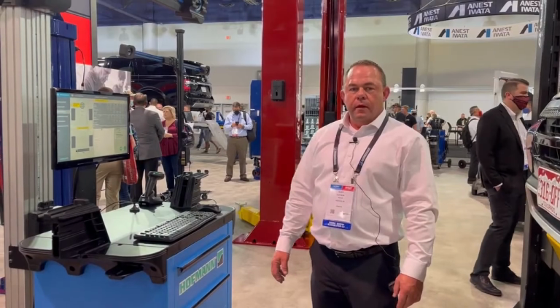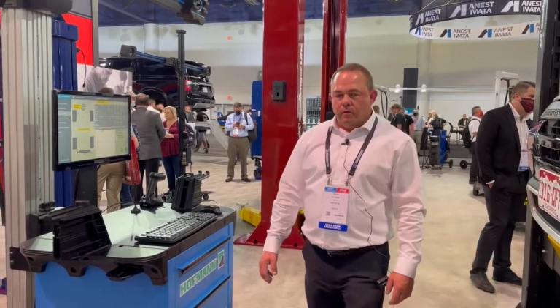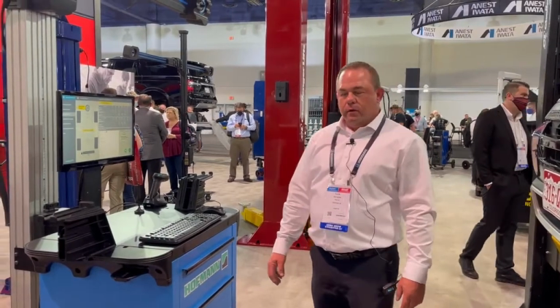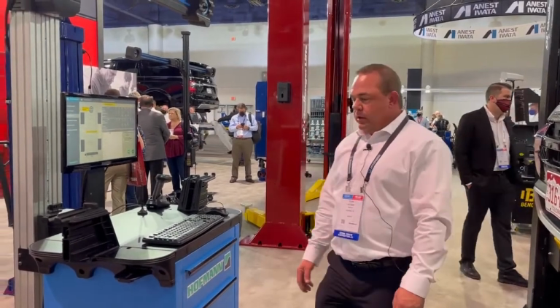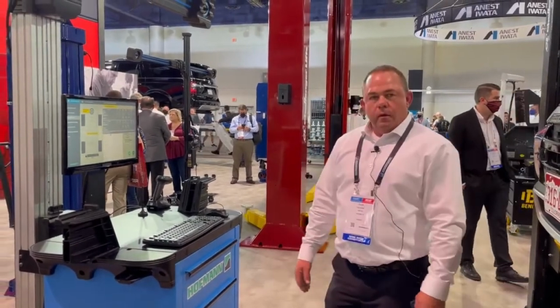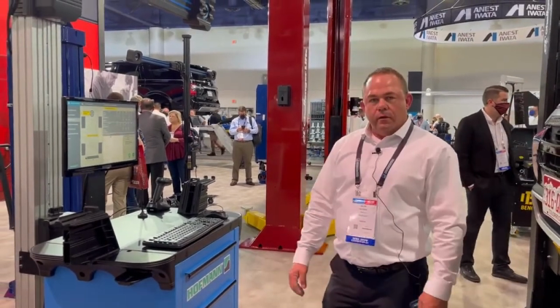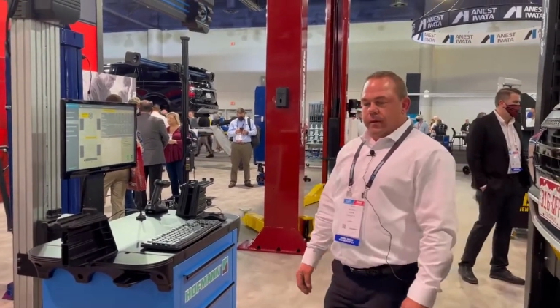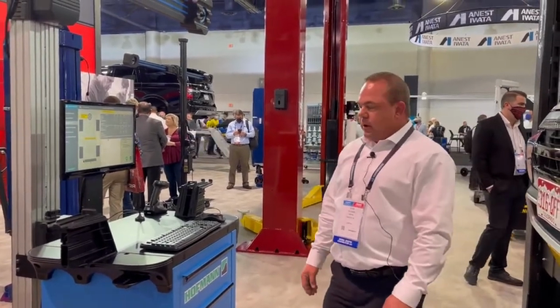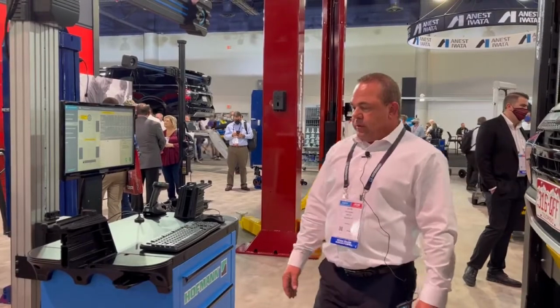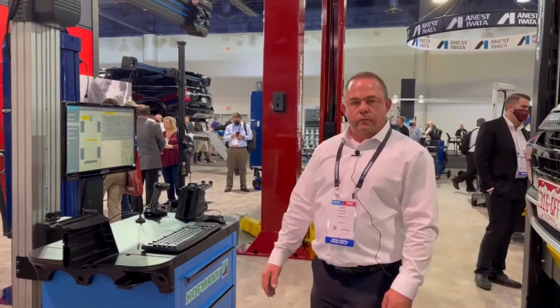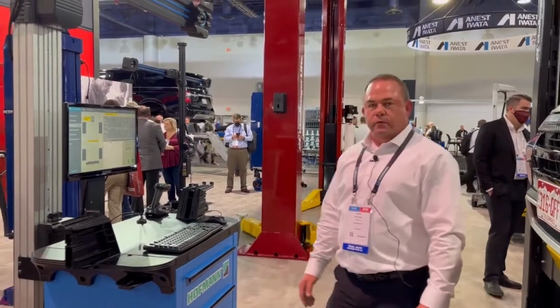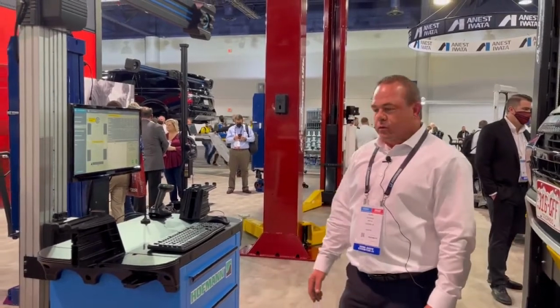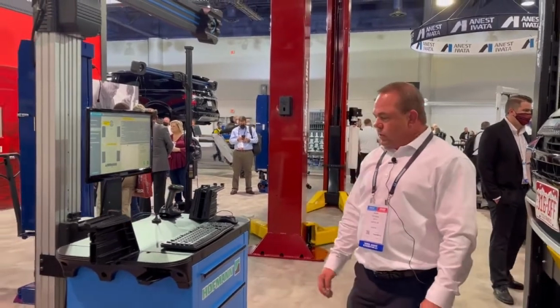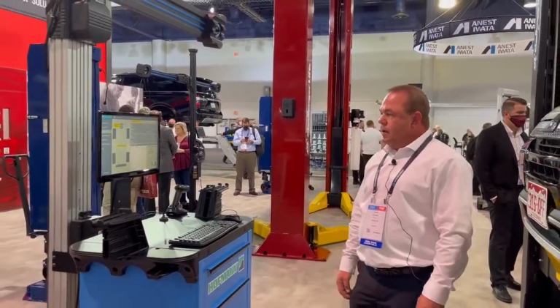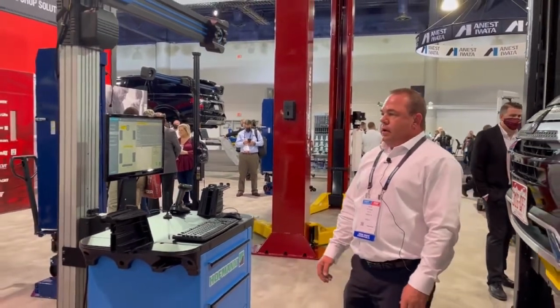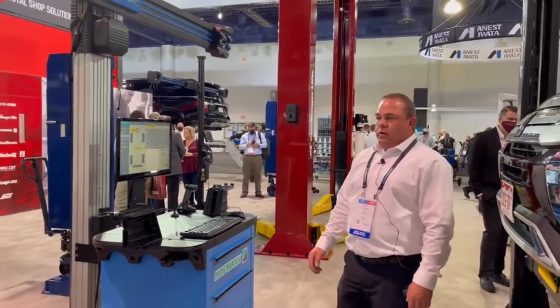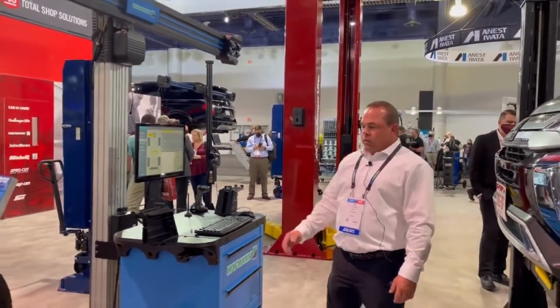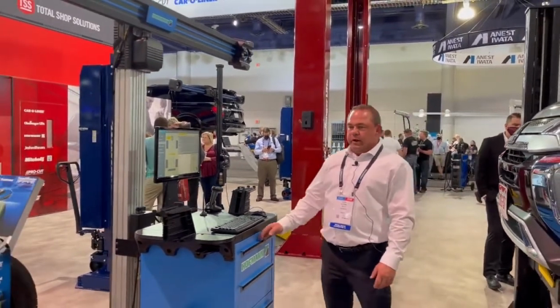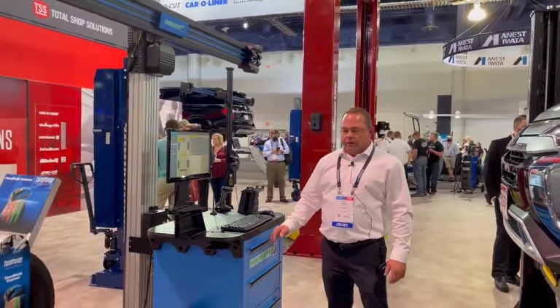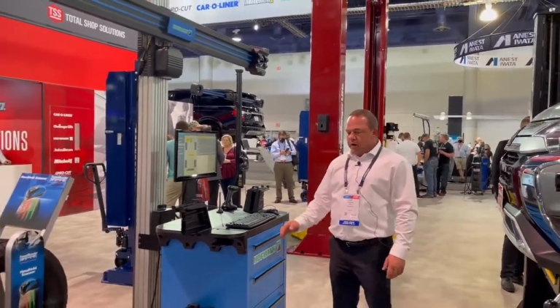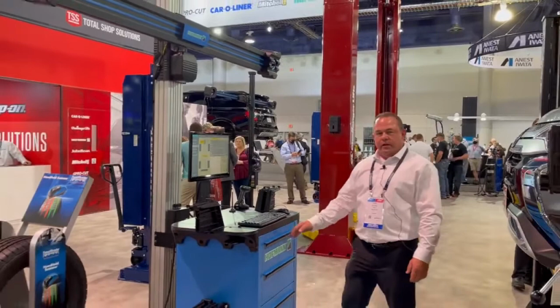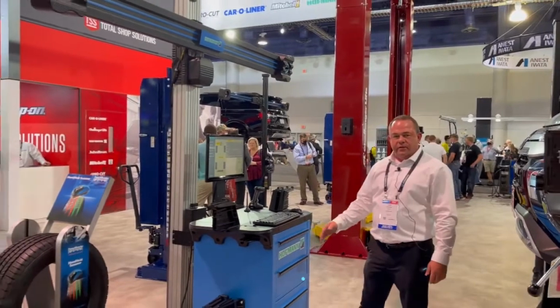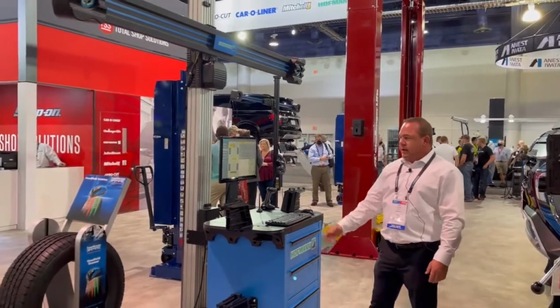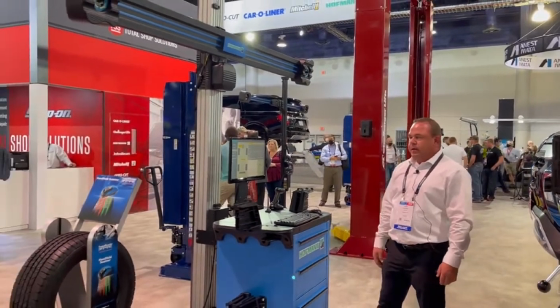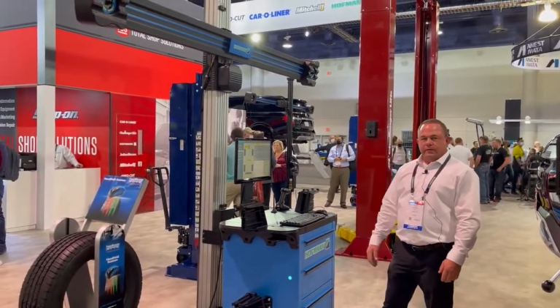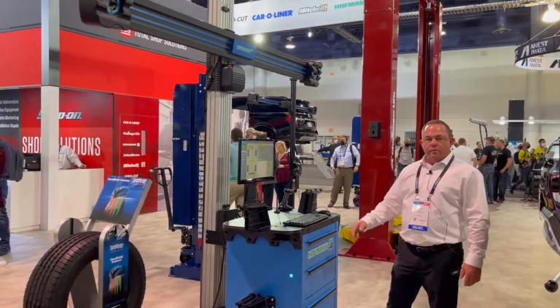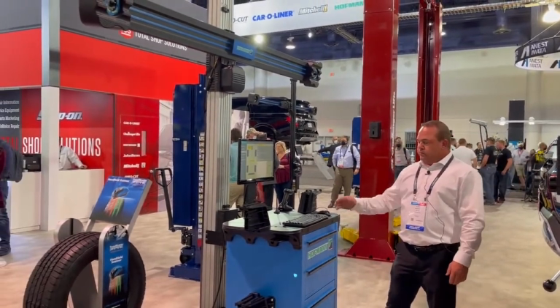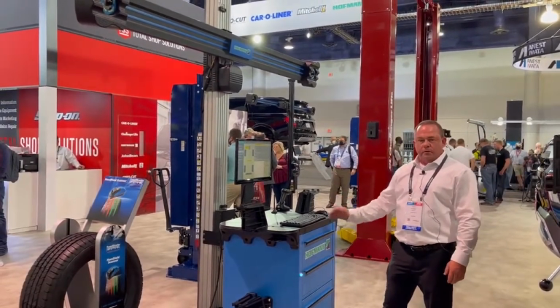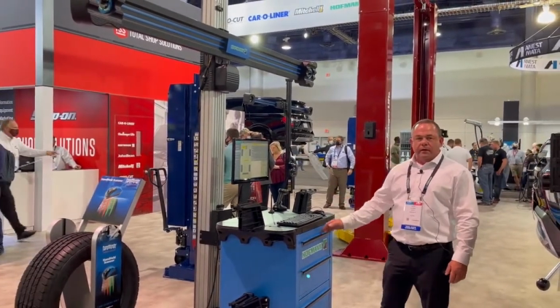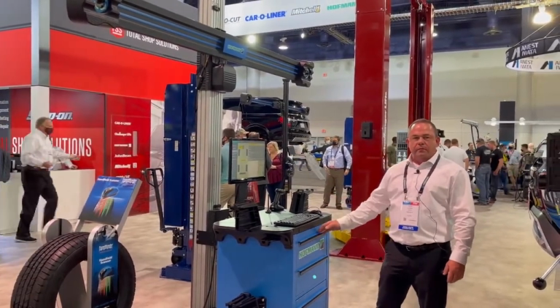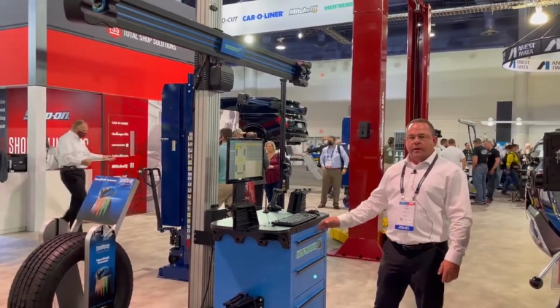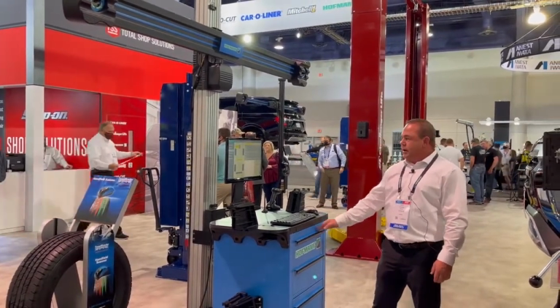Hello, everyone. Welcome to the Snap-on Hoffman booth for SEMA 2021. What we're looking at here is our Hoffman Geoliner 678. This is one of our most popular selling alignment machines that we have today.